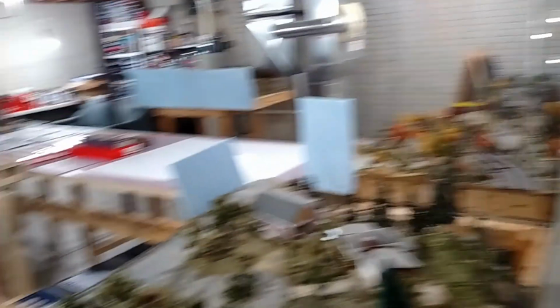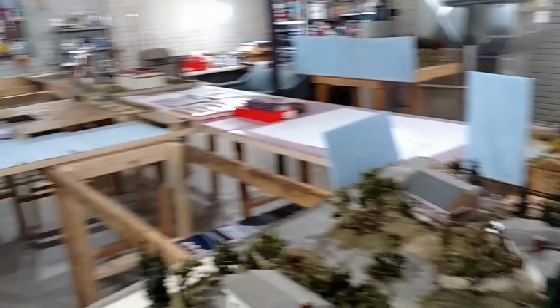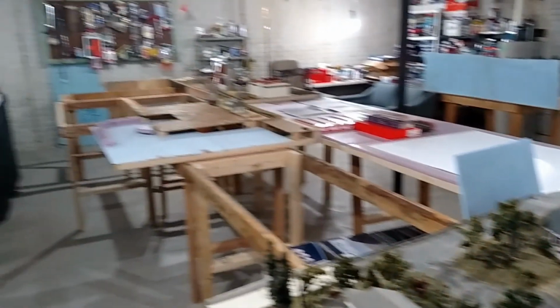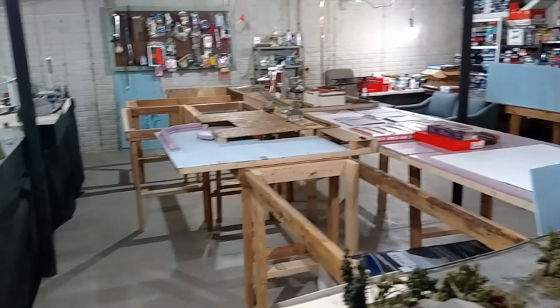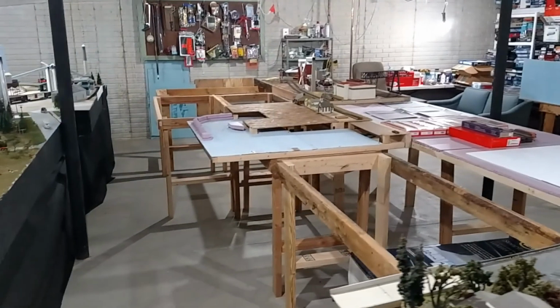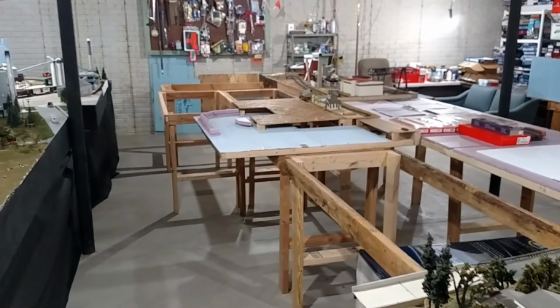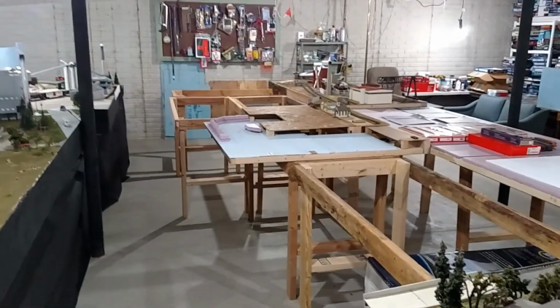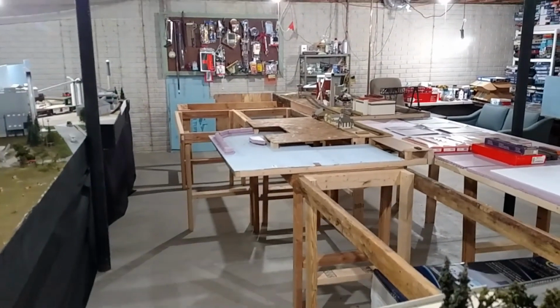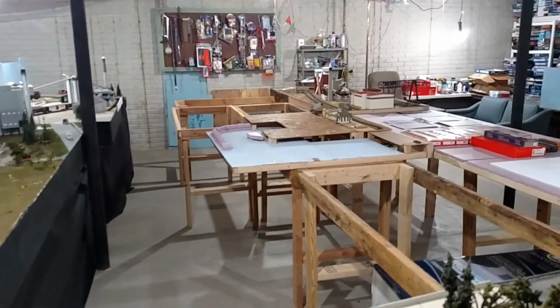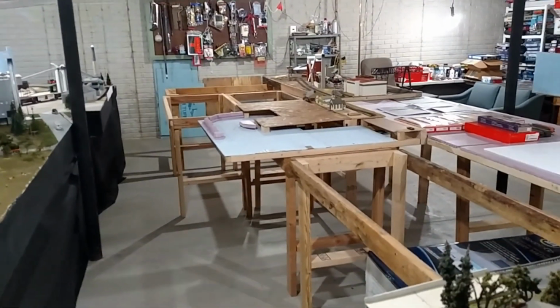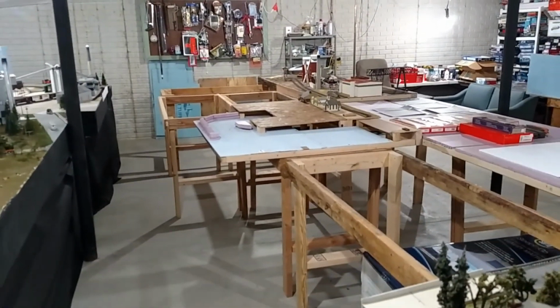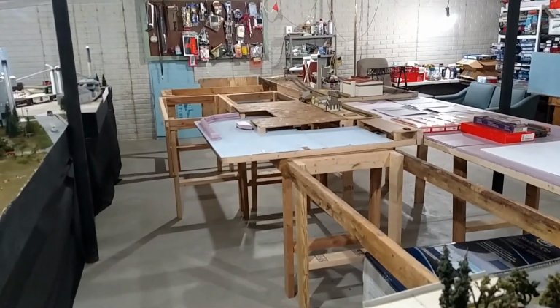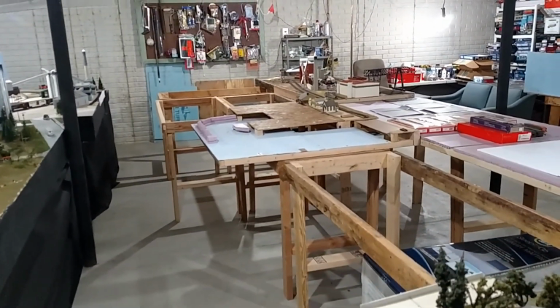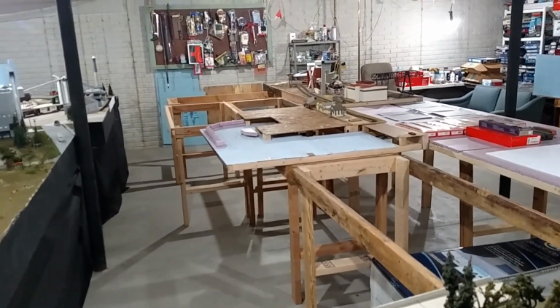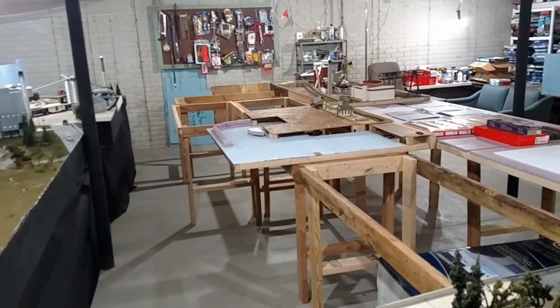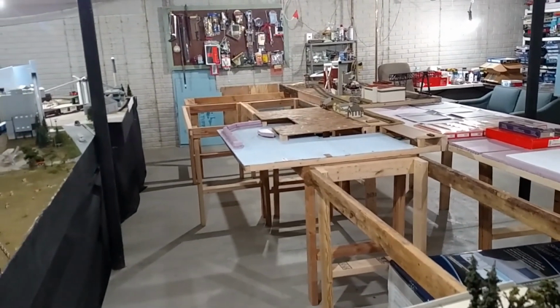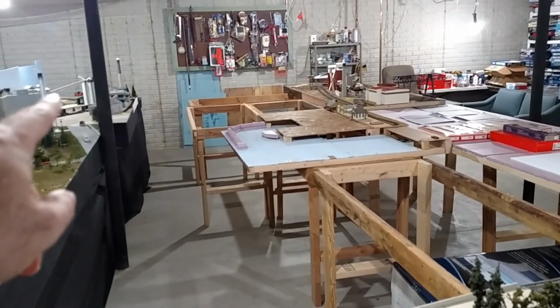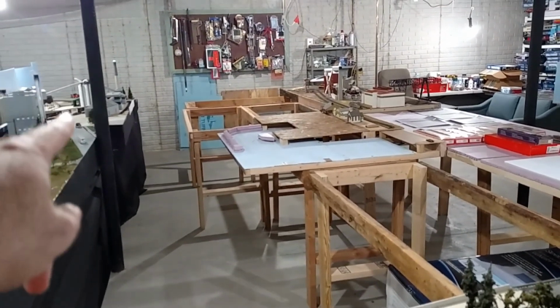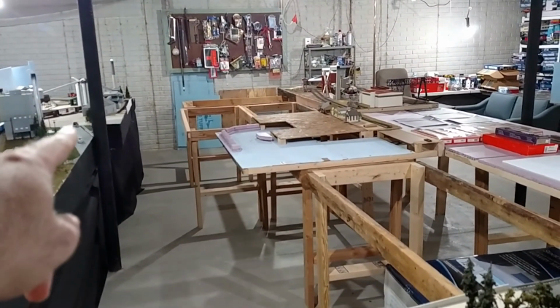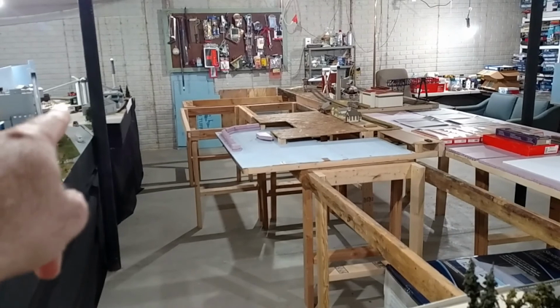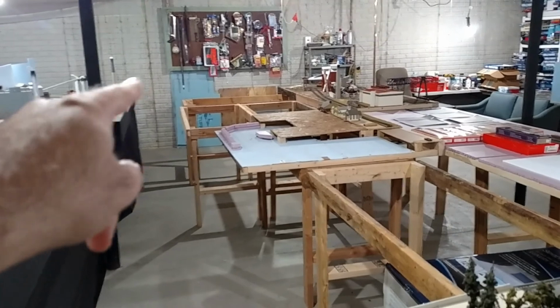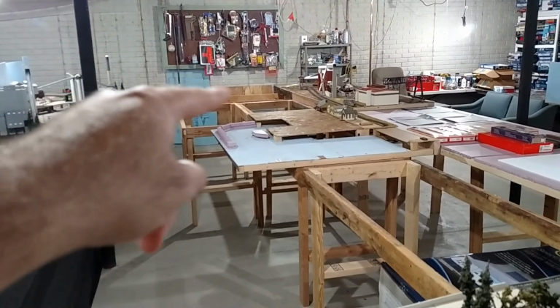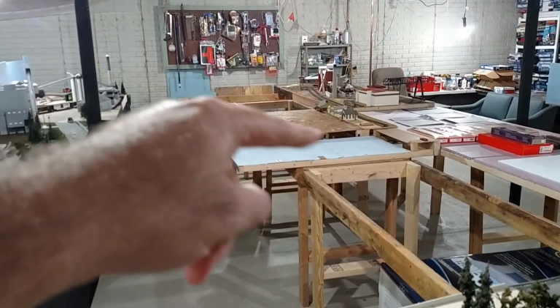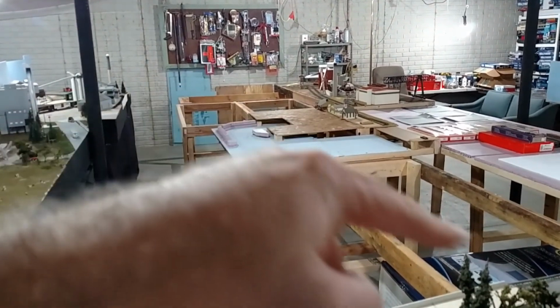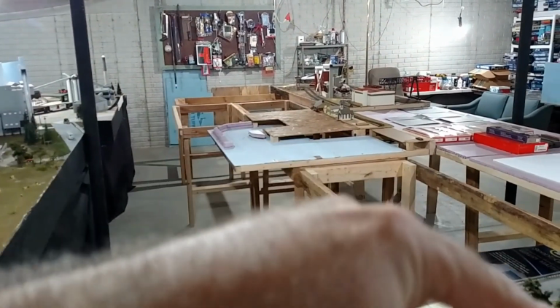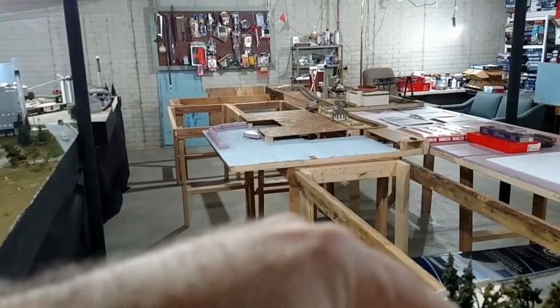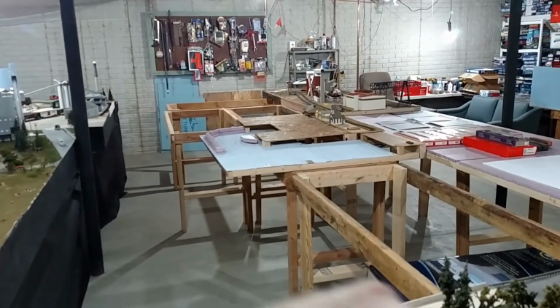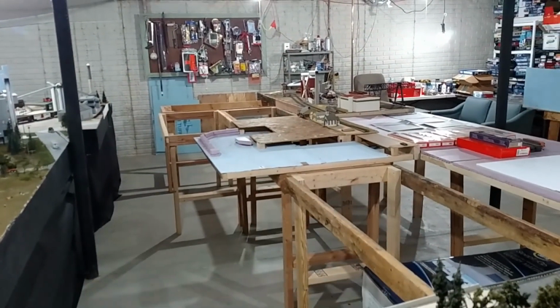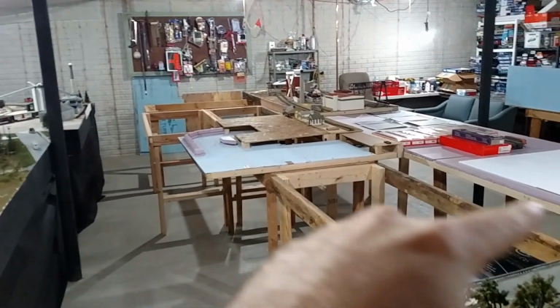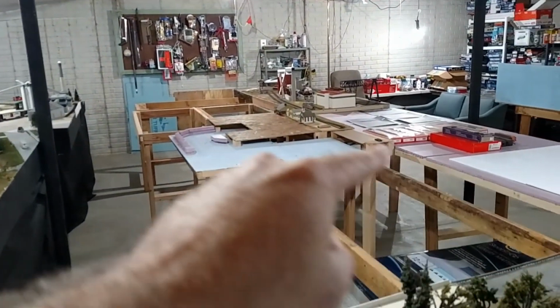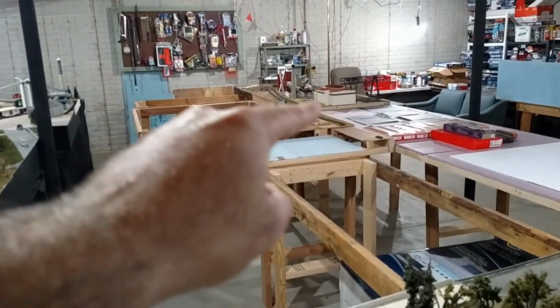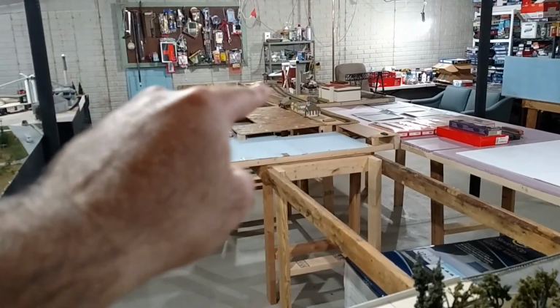Also, I hope to have the rest of the modules brought down, which will go from here on around on these tables and back that way.